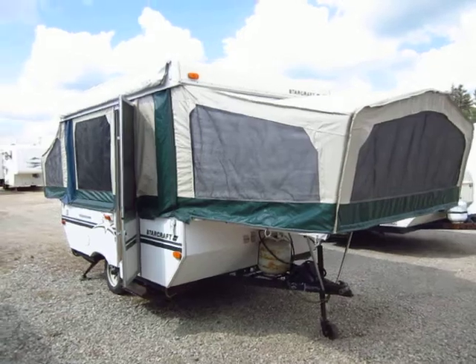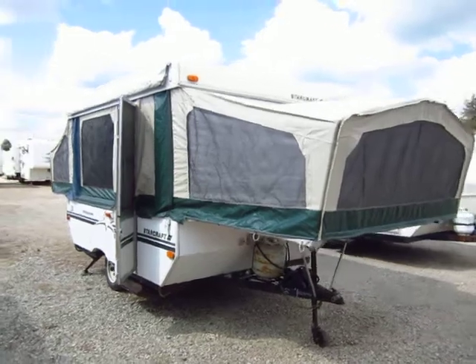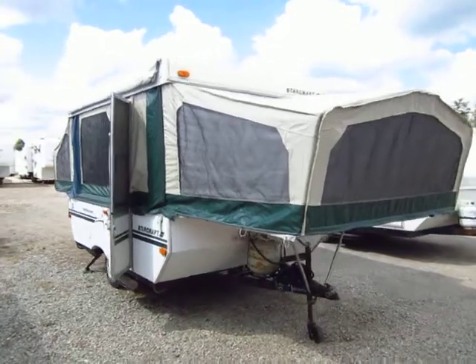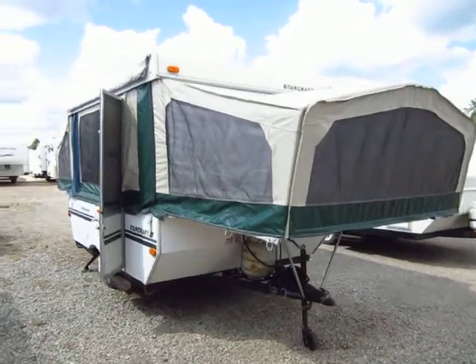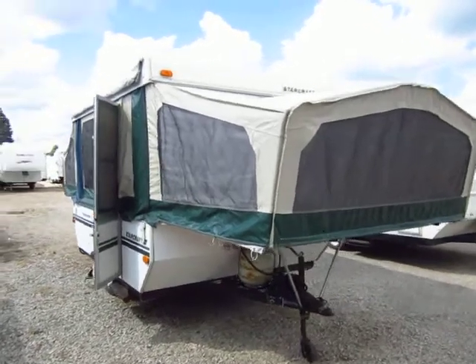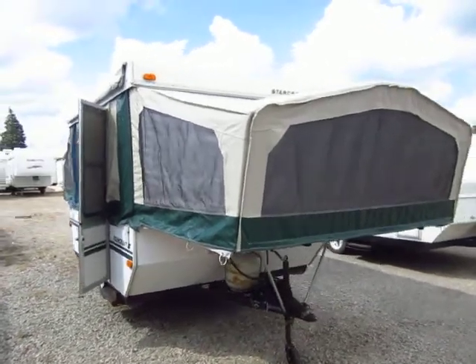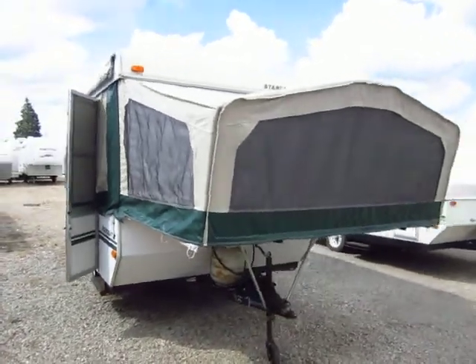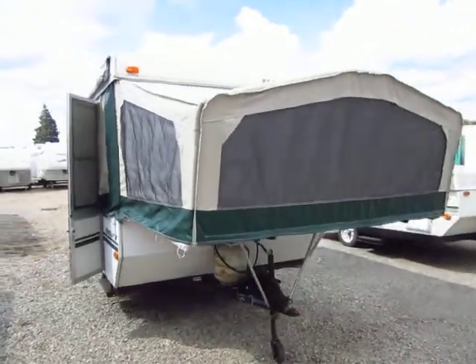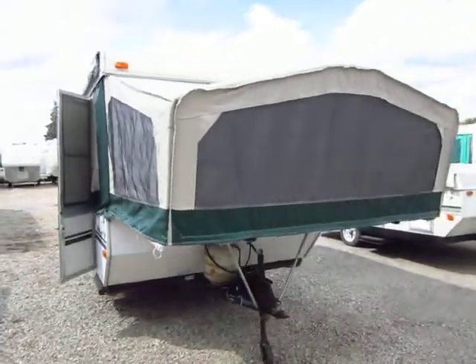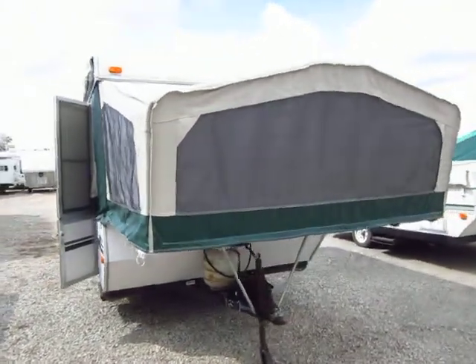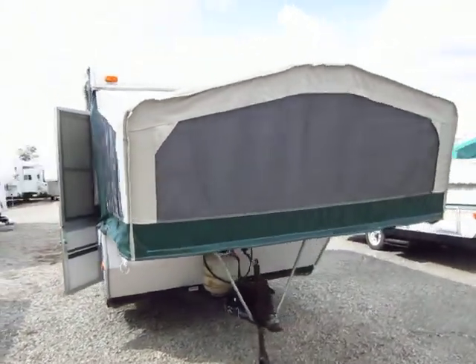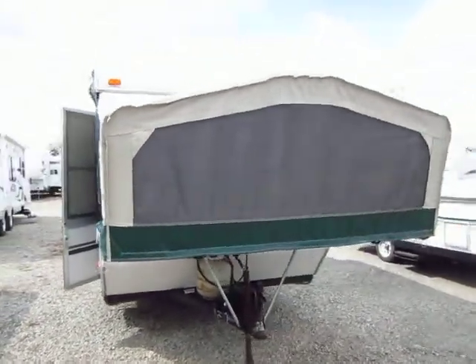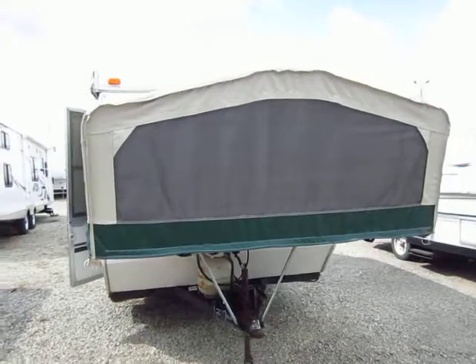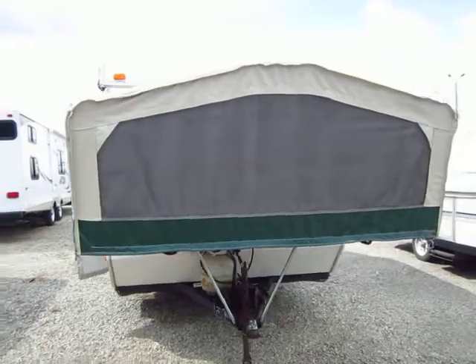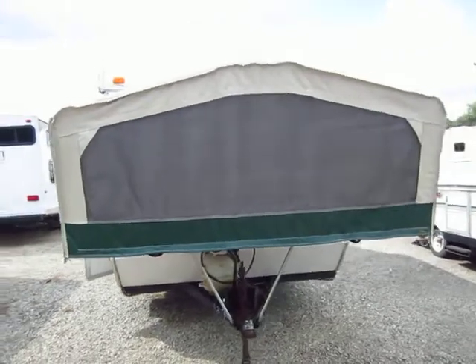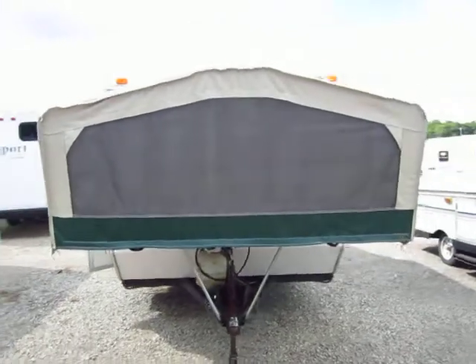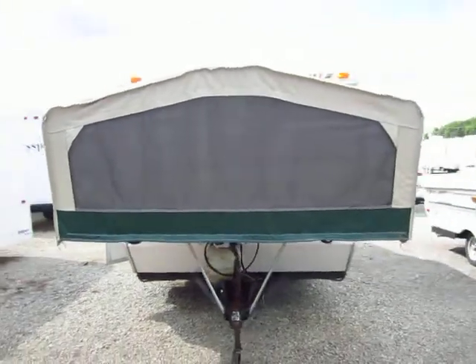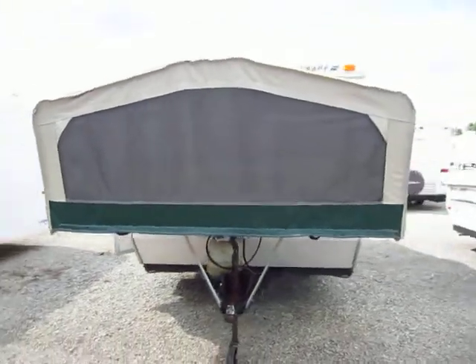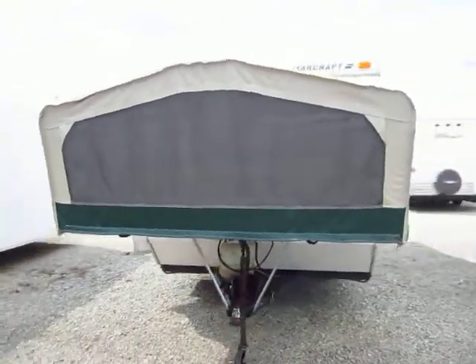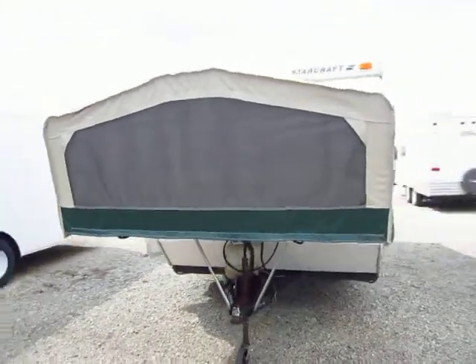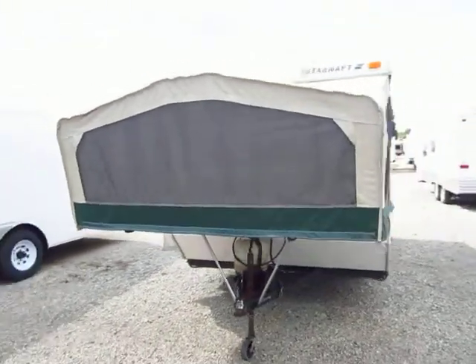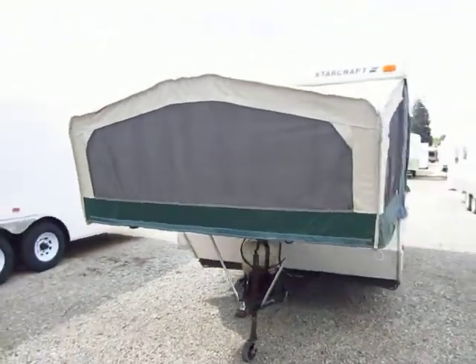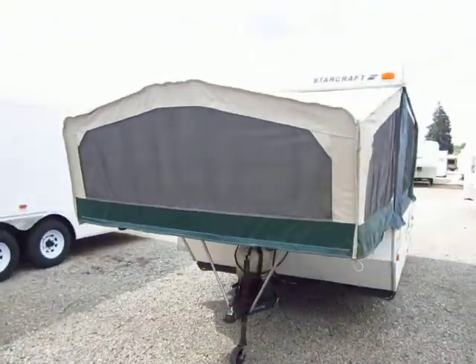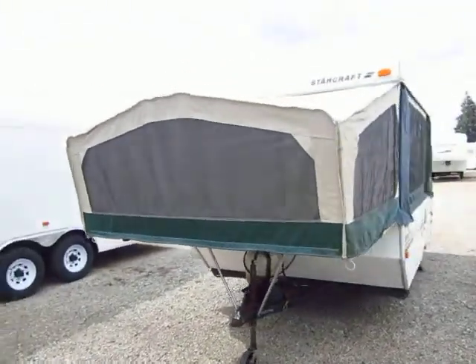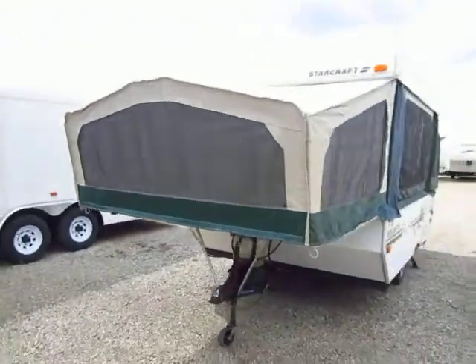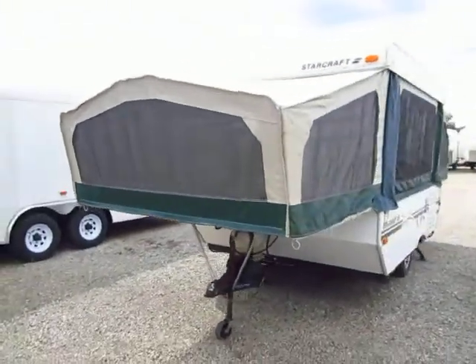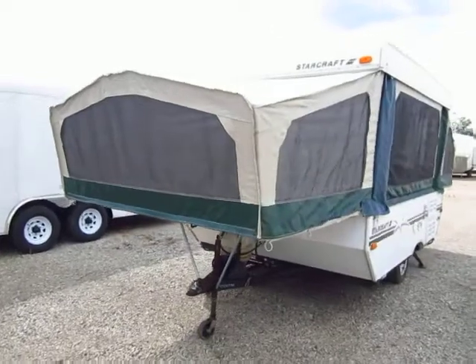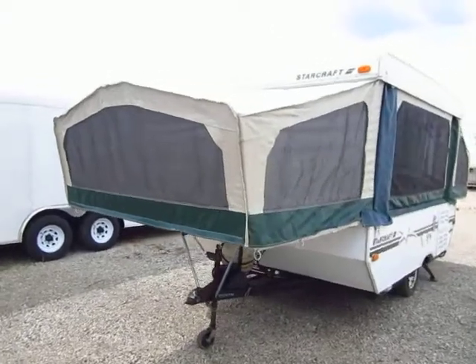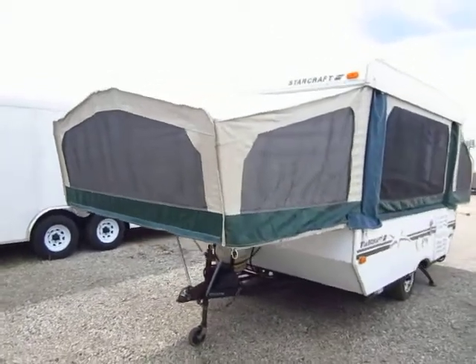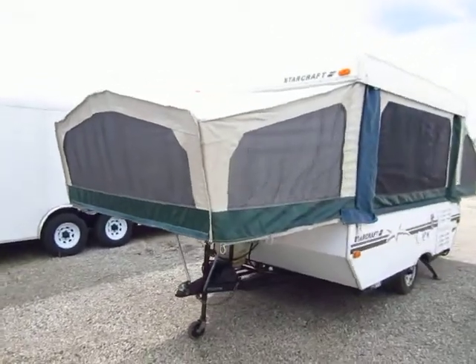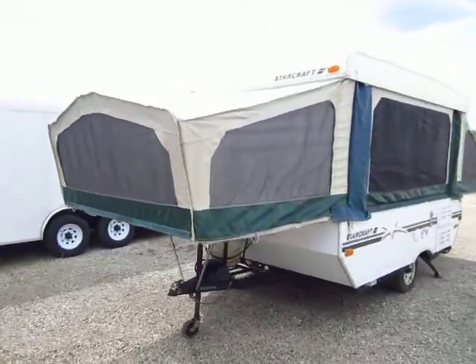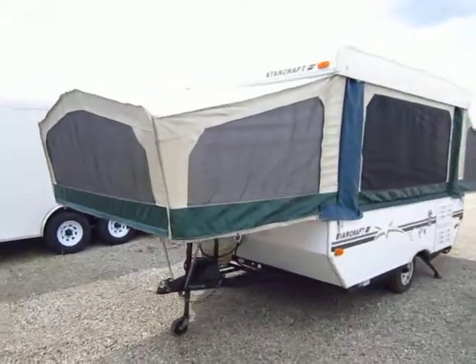Just took a nice little inexpensive pop-up in on trade here at Halet Auto and RV. This is a Starcraft, it was a 2006 I think, something like that. Roughly a 10 or 12 foot box.